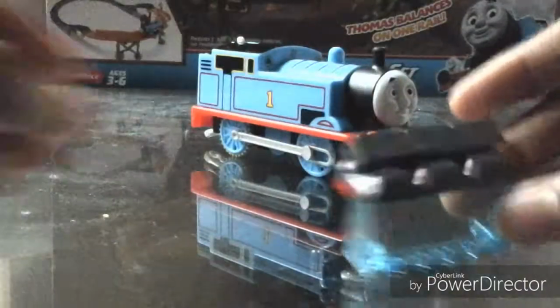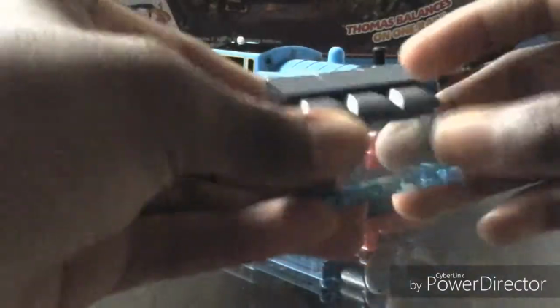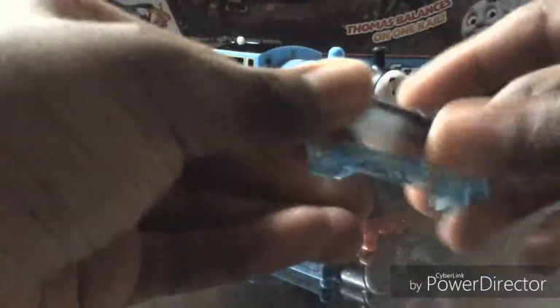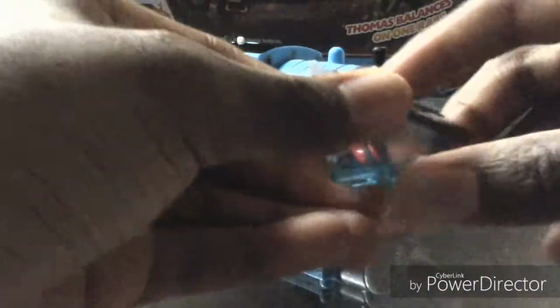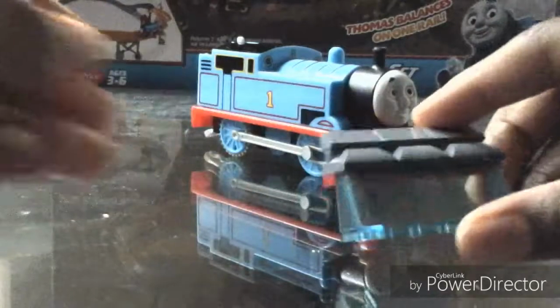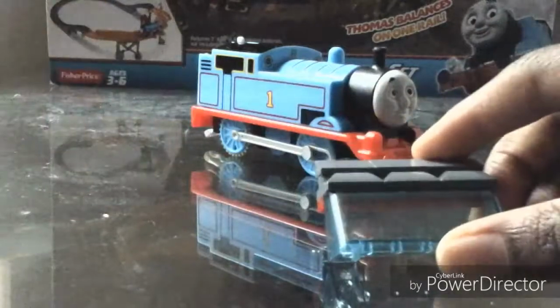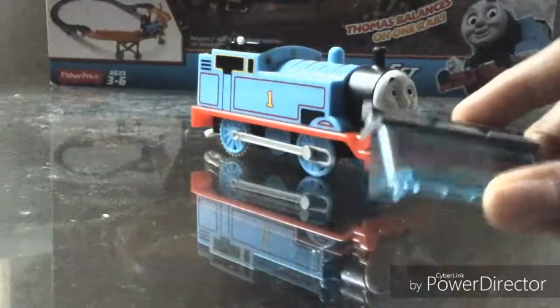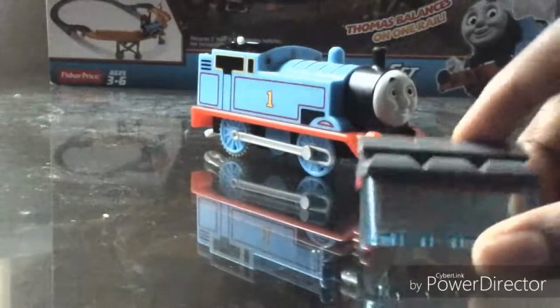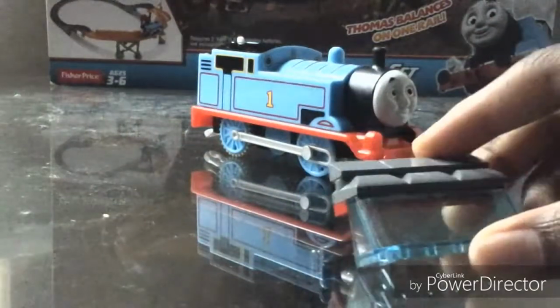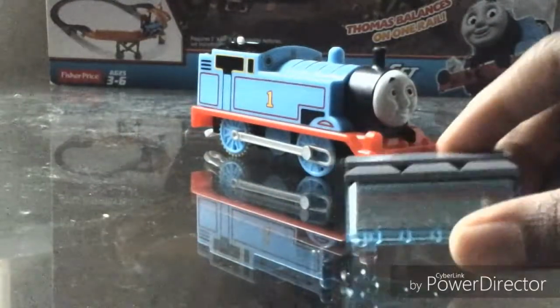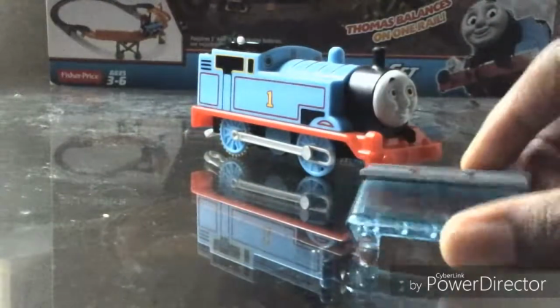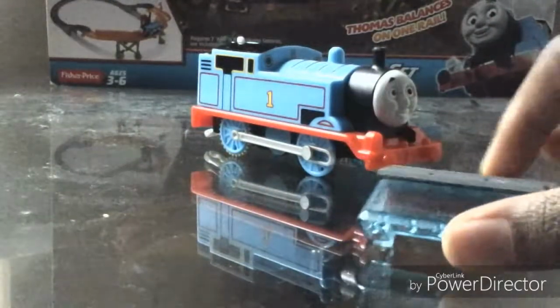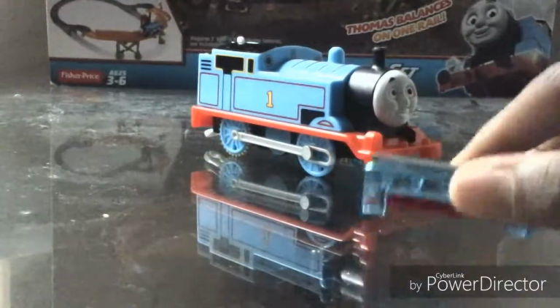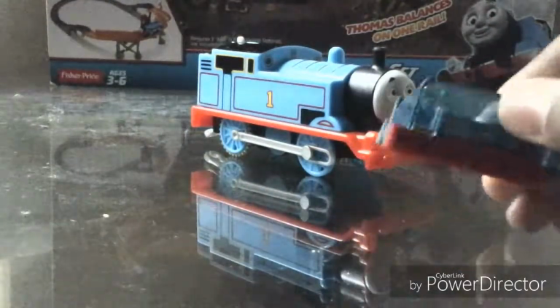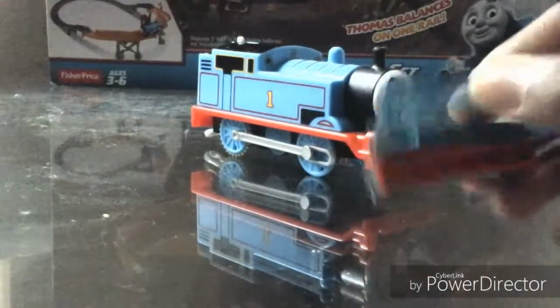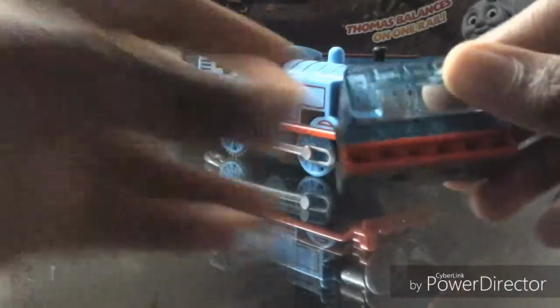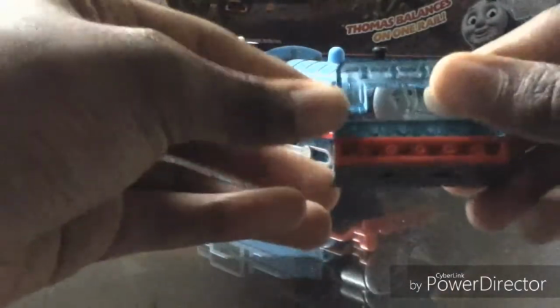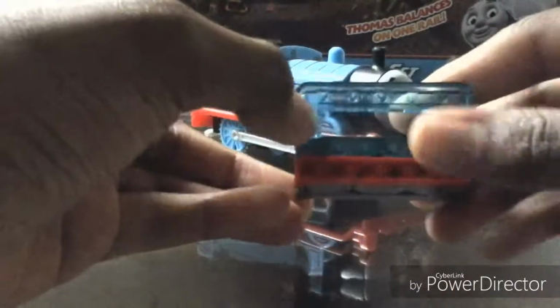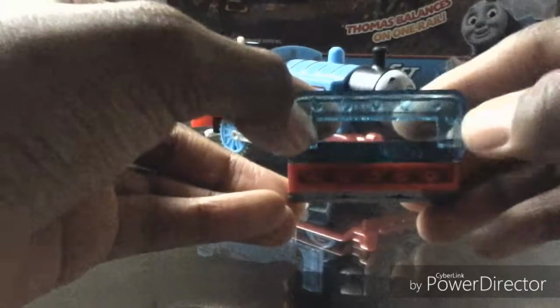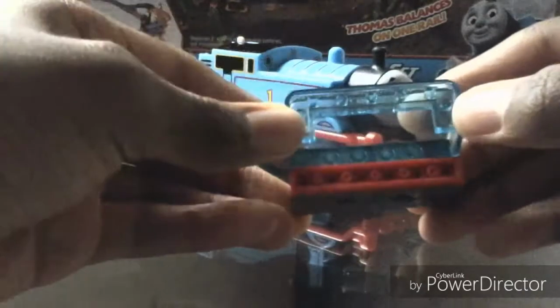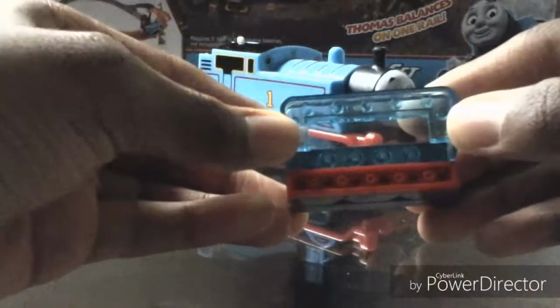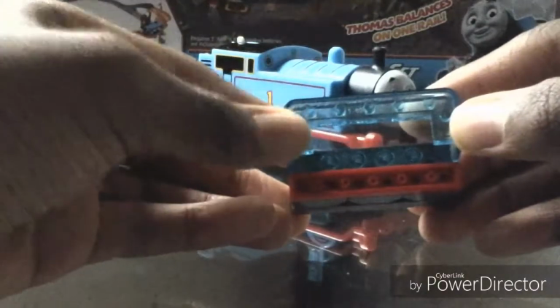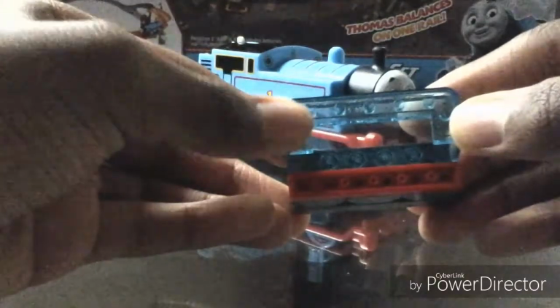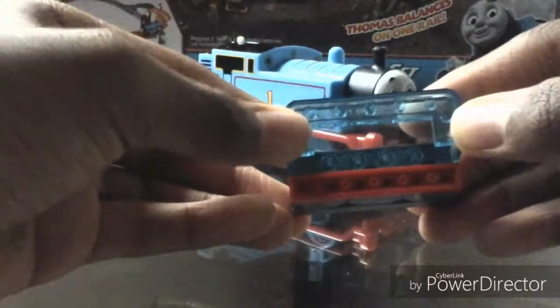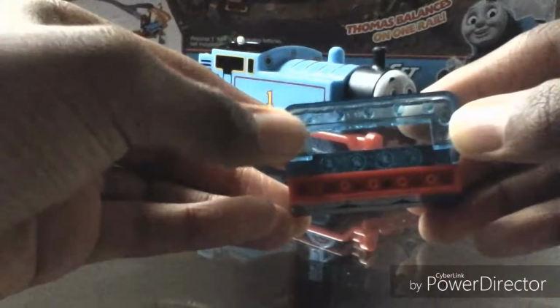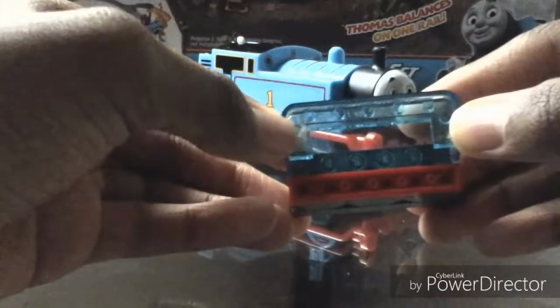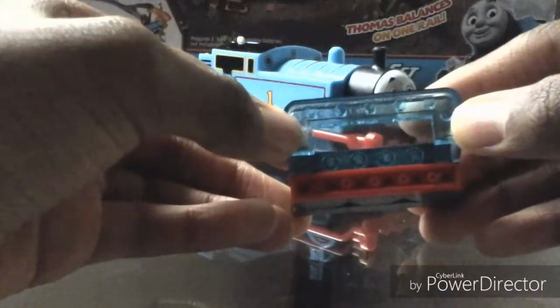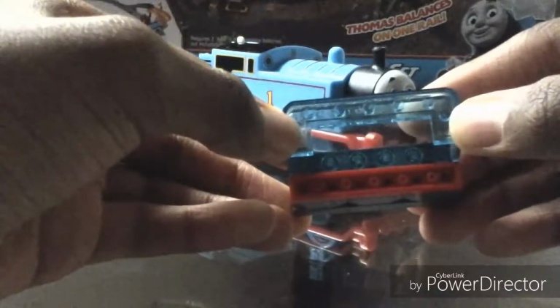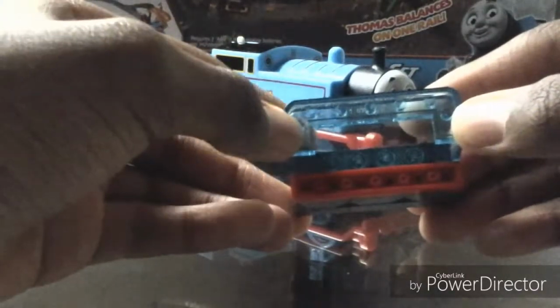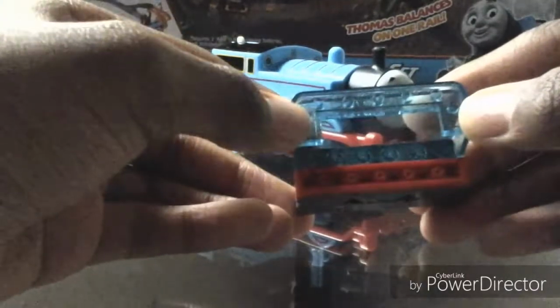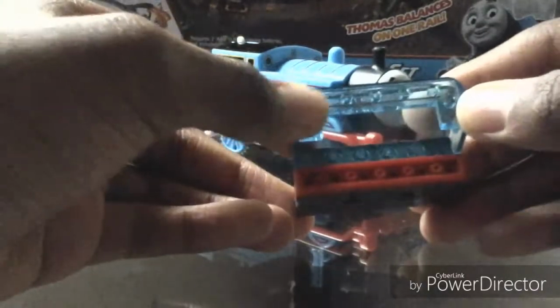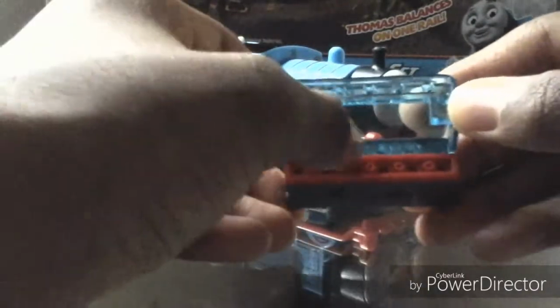That's a snow plow, and it only works on the Trek Master Thomas, because see these here? These line exactly with Thomas' buffers, so they can stay in.